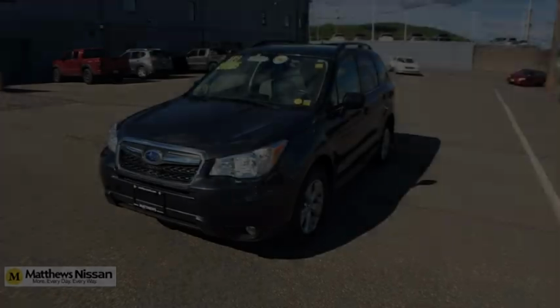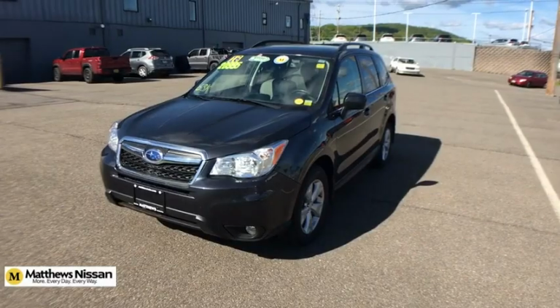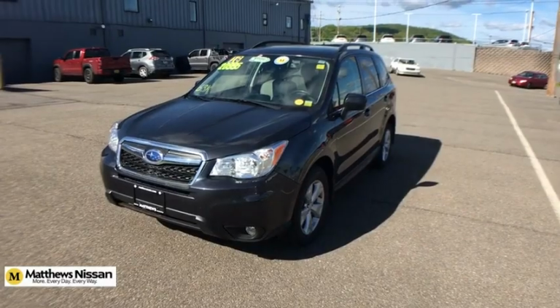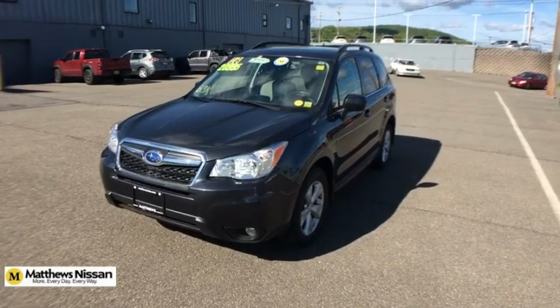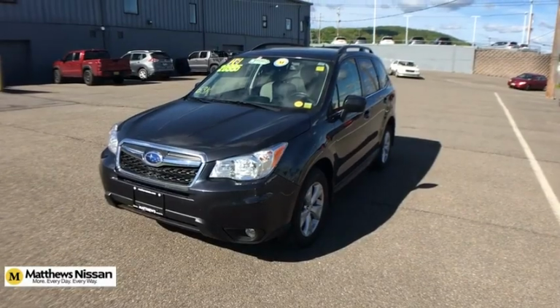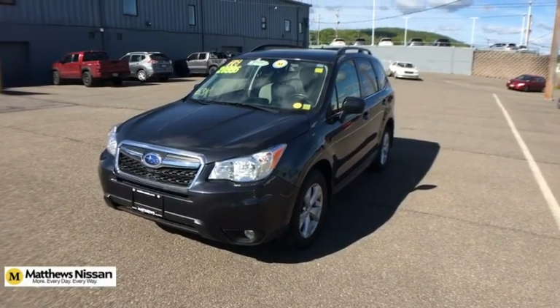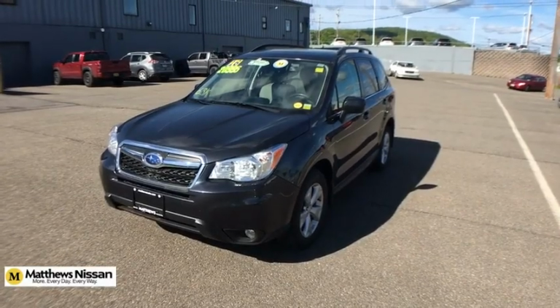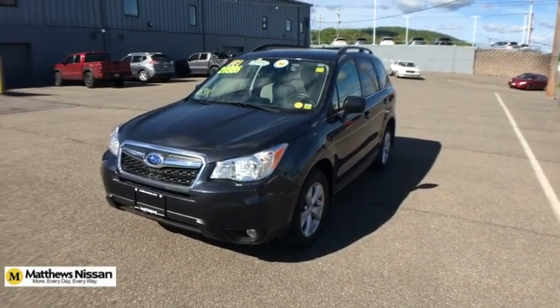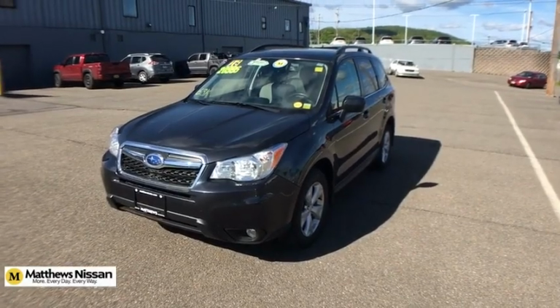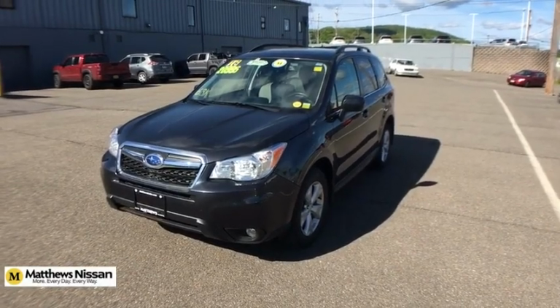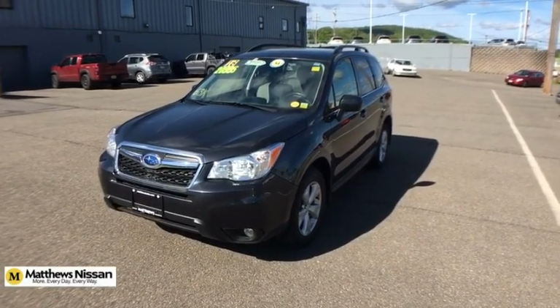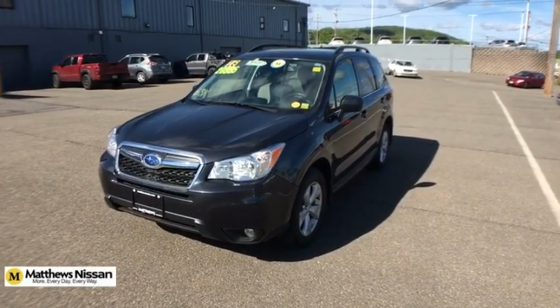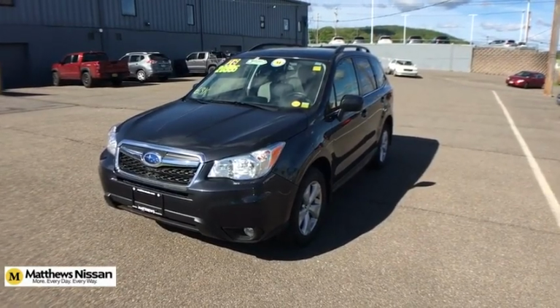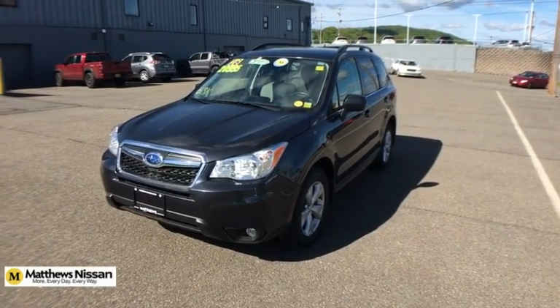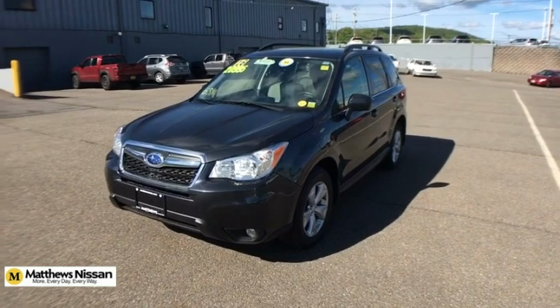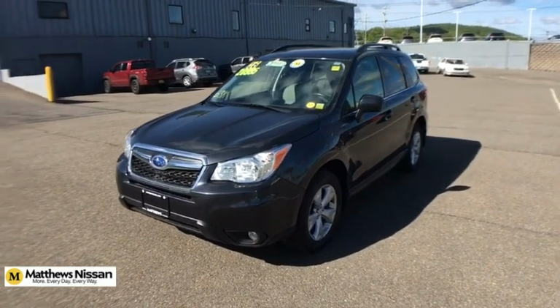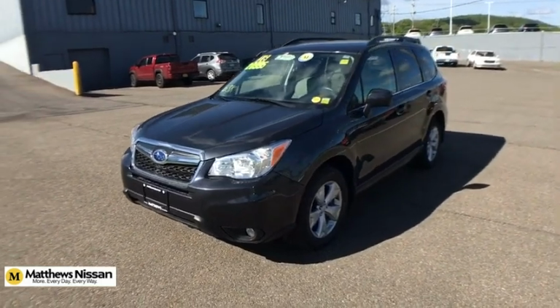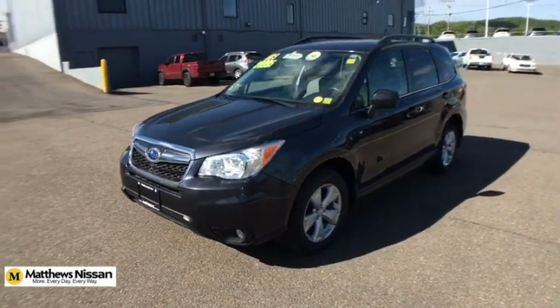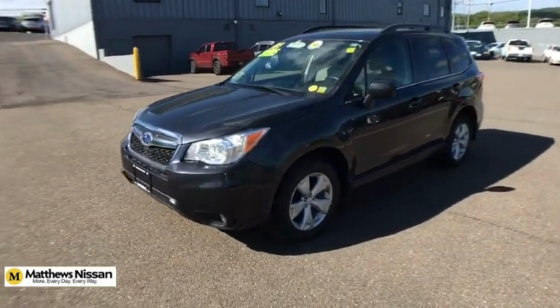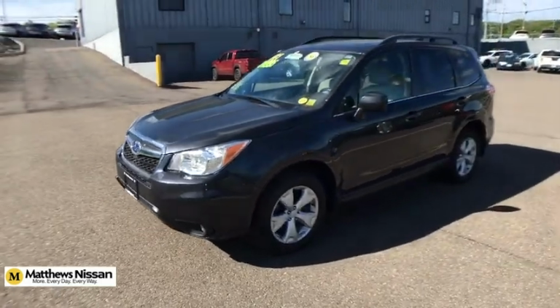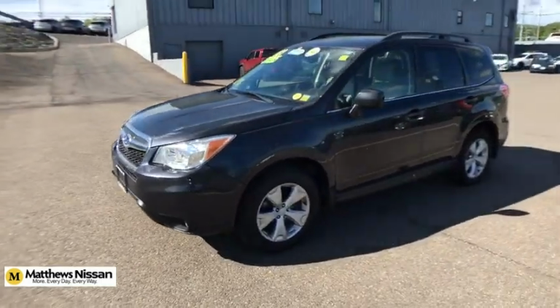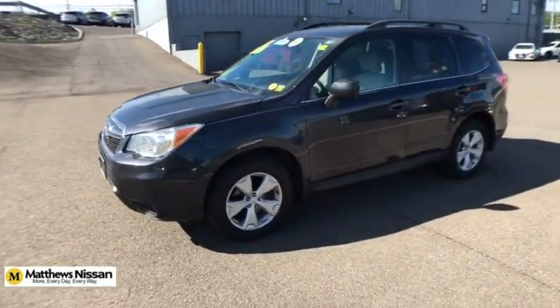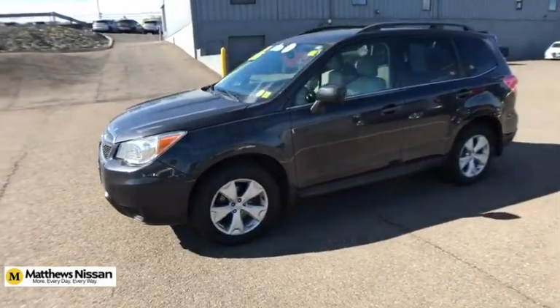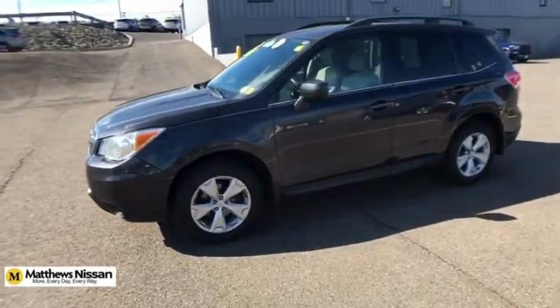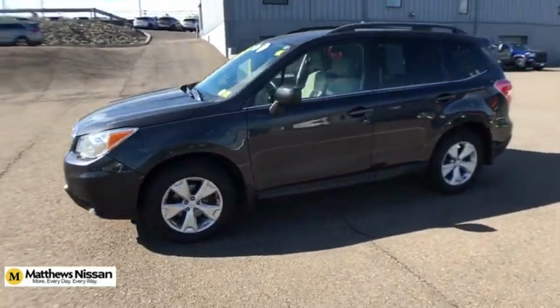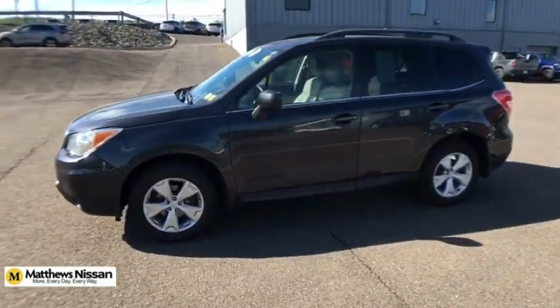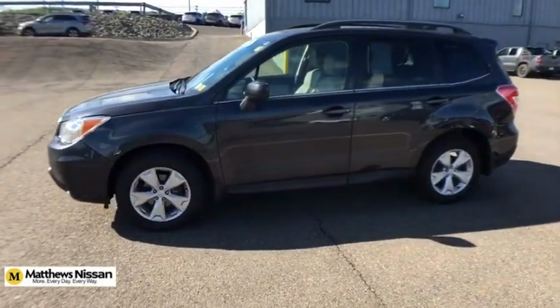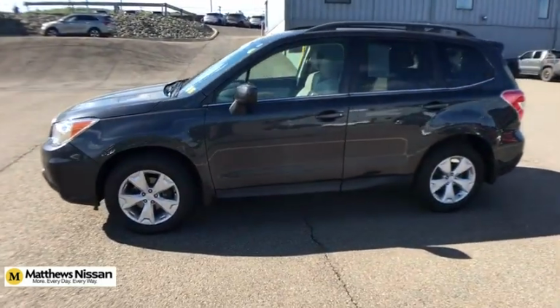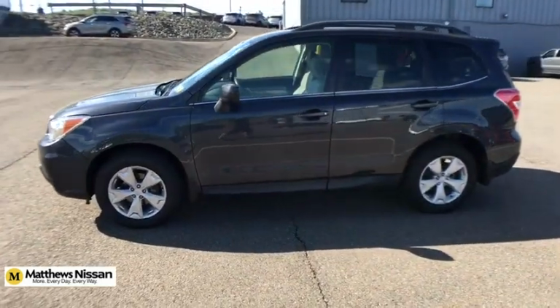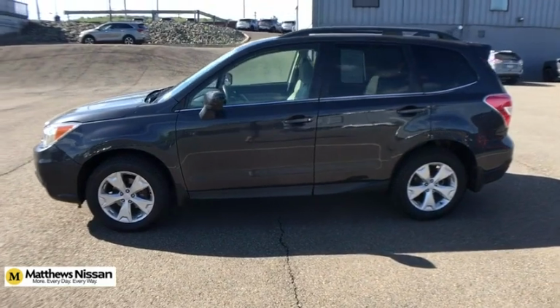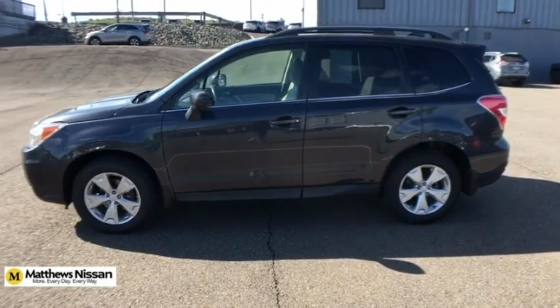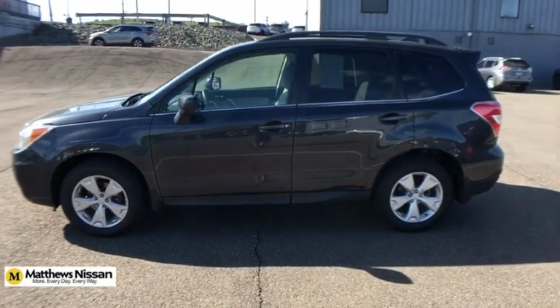Come test drive the 2016 Subaru Forester. The Subaru Forester is a sensible, practical, and affordable vehicle. It has an impressive, comfortable ride and handles well.